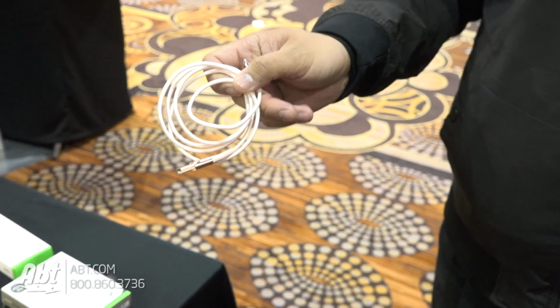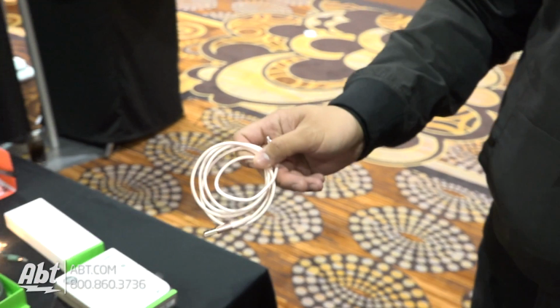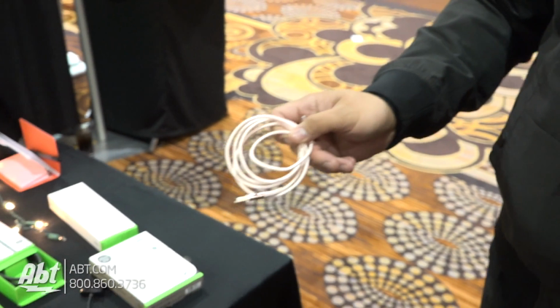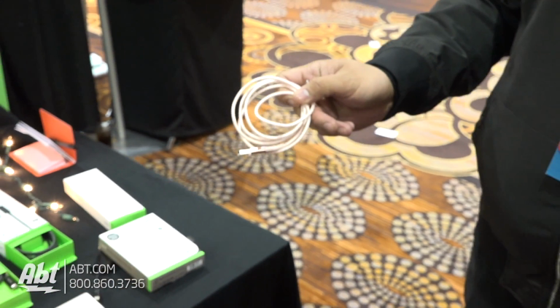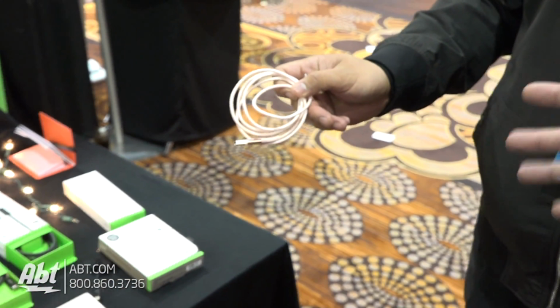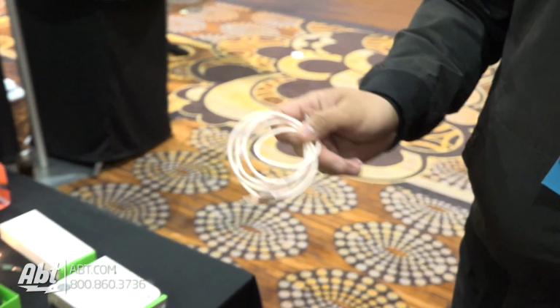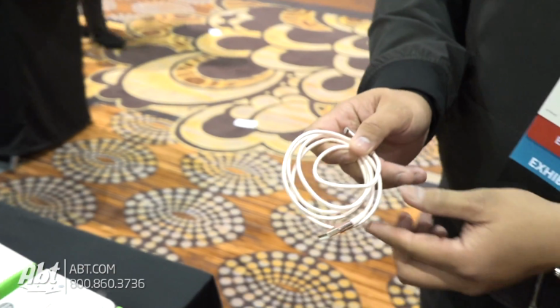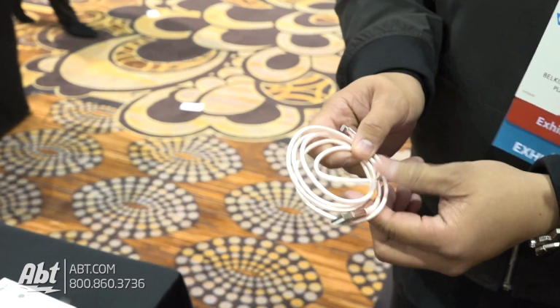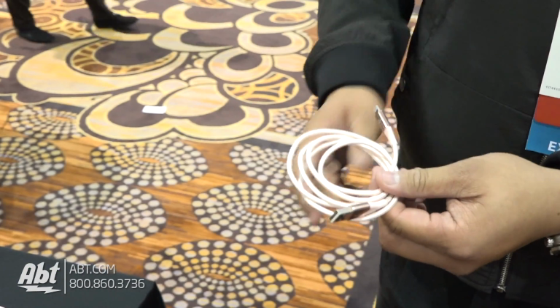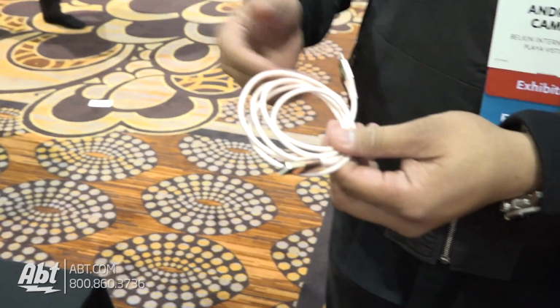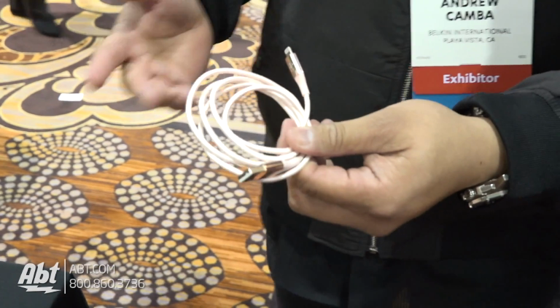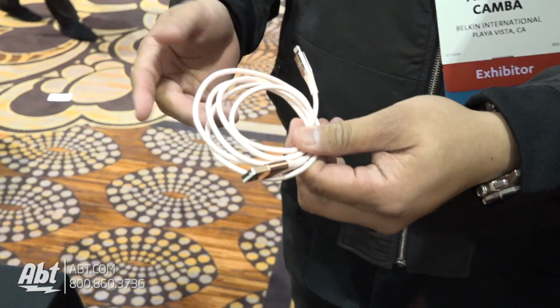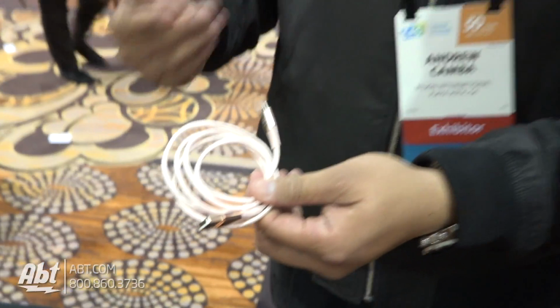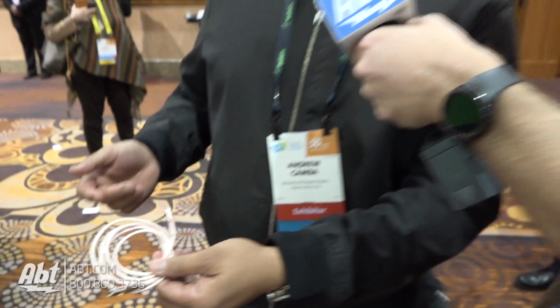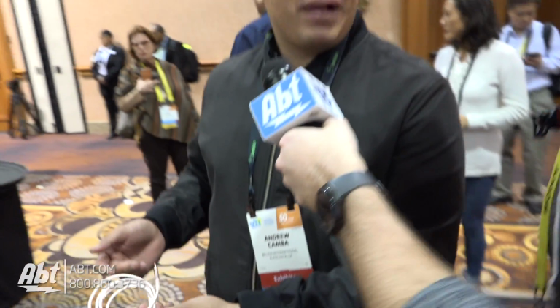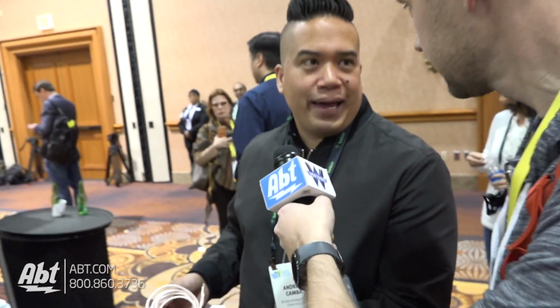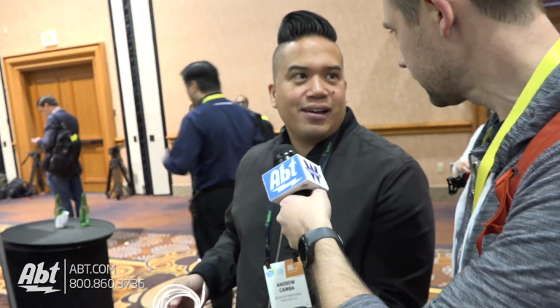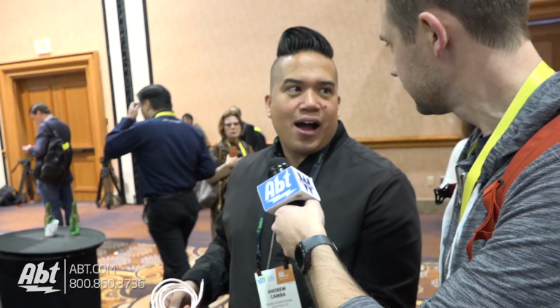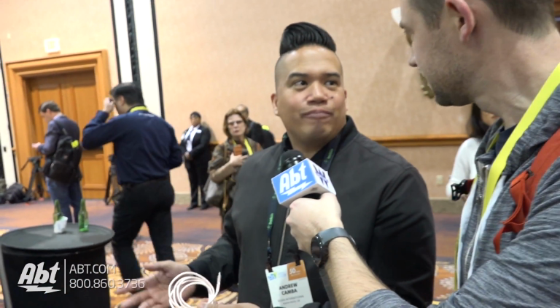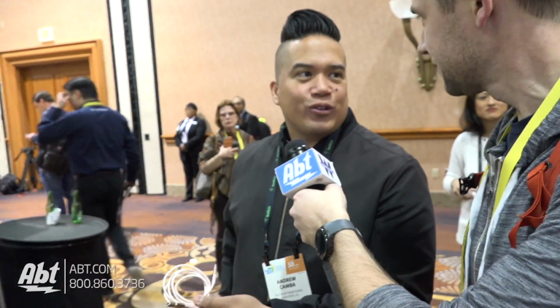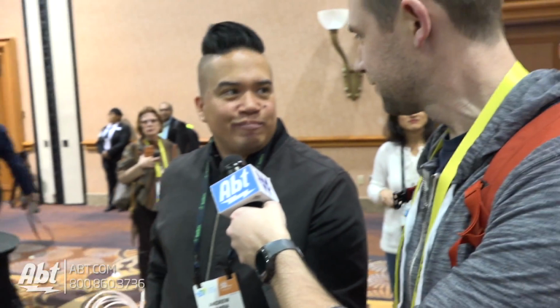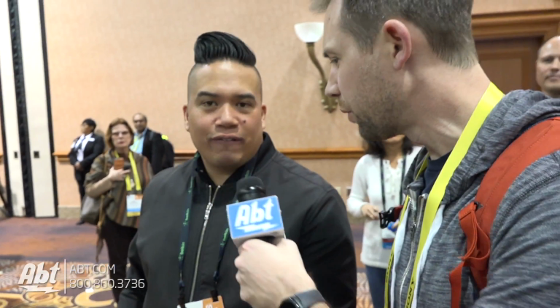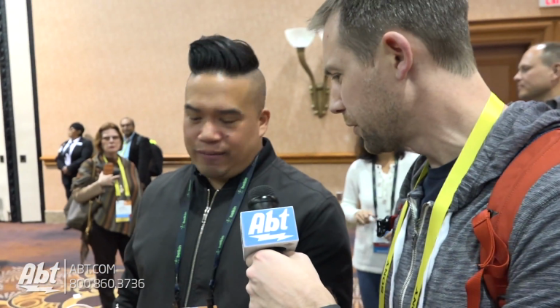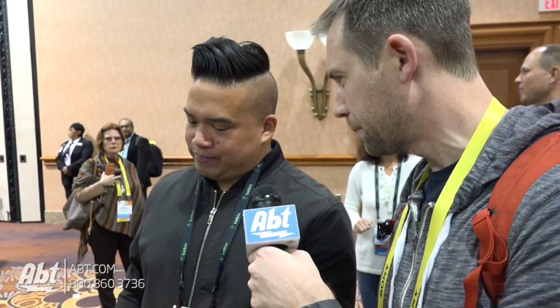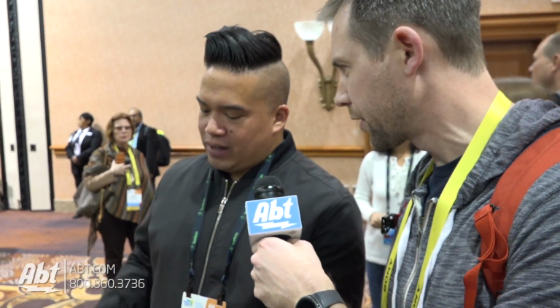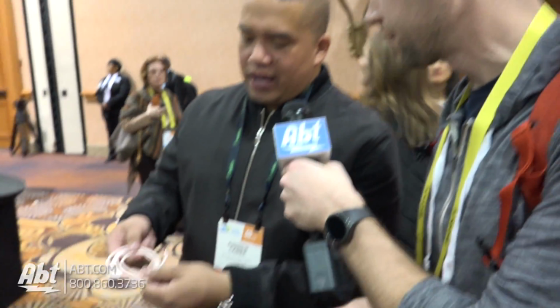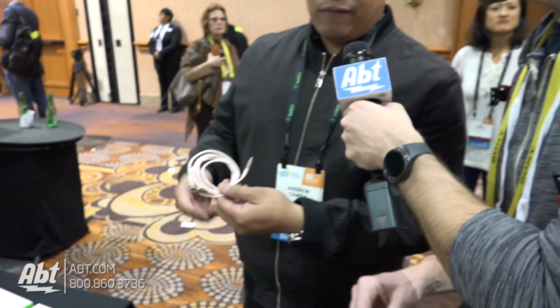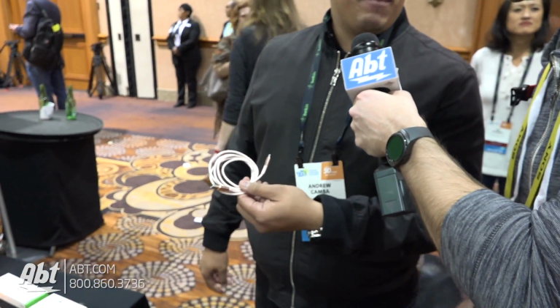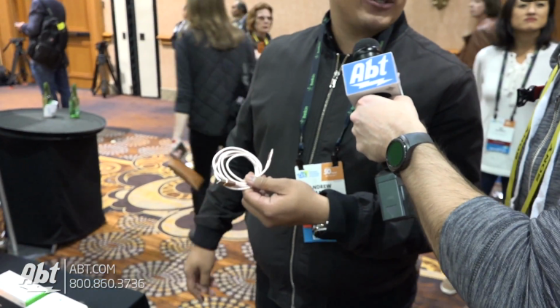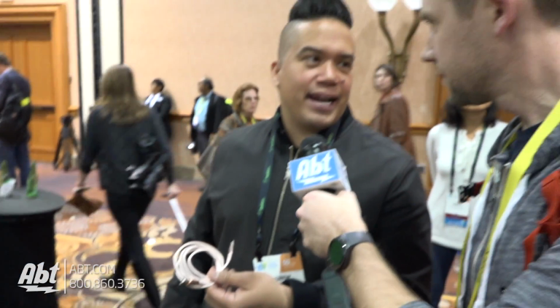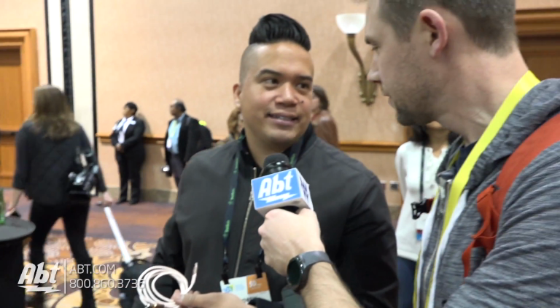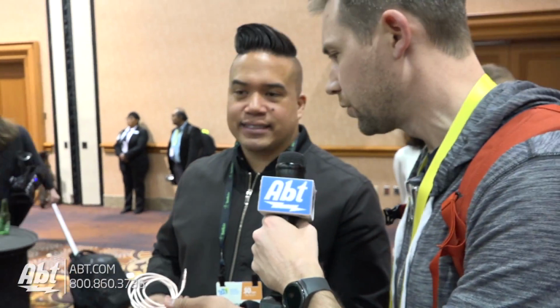Very cool. Now, that's in a pink finish — do they come in other finishes as well? Yeah, it's available in four colors: gold, silver, black, and pink. Very cool. What sort of price point are we looking at? It's a four-foot cable for $29.99. Very cool.